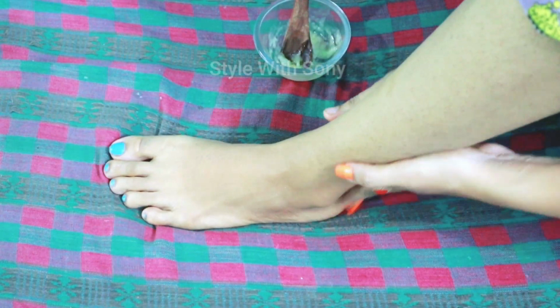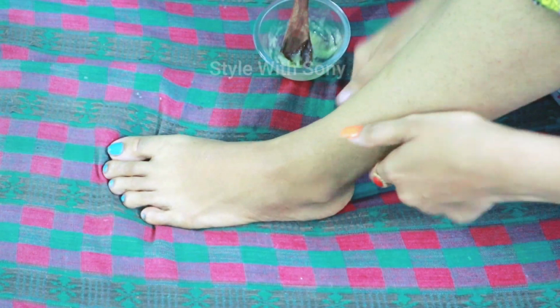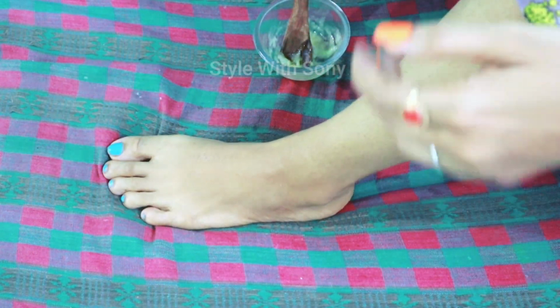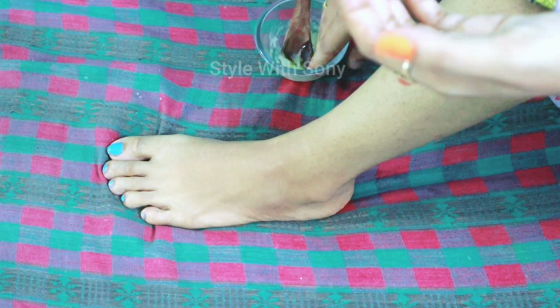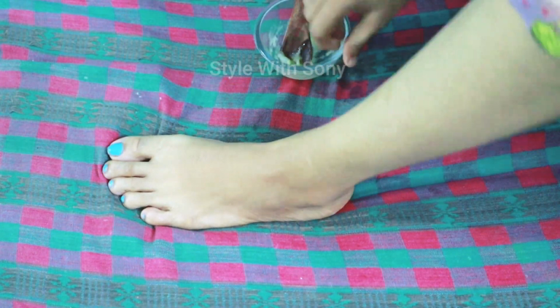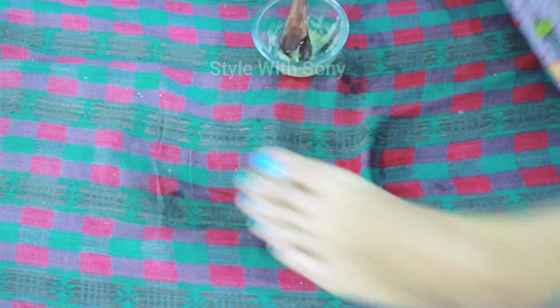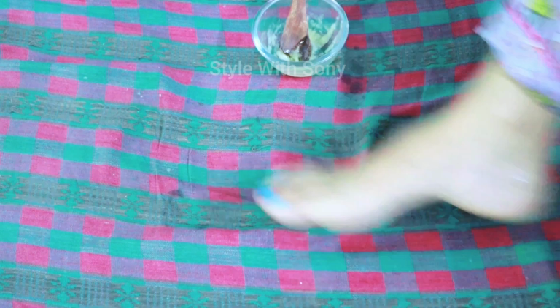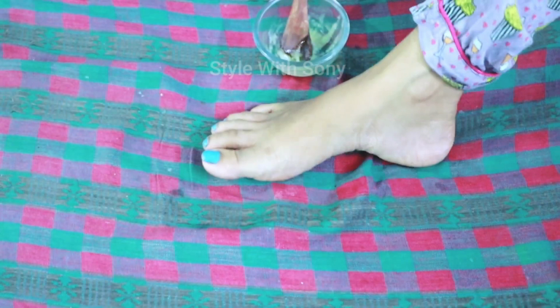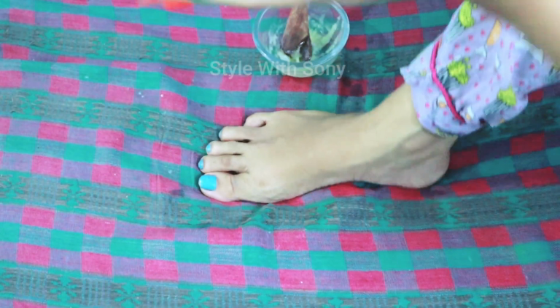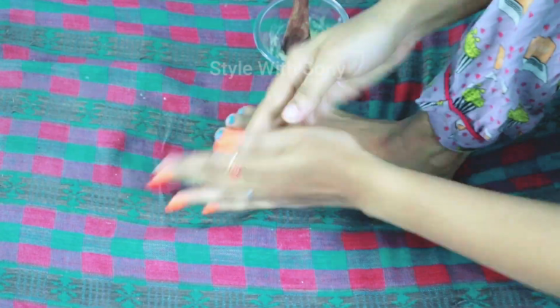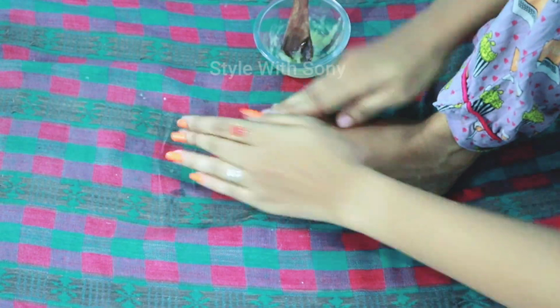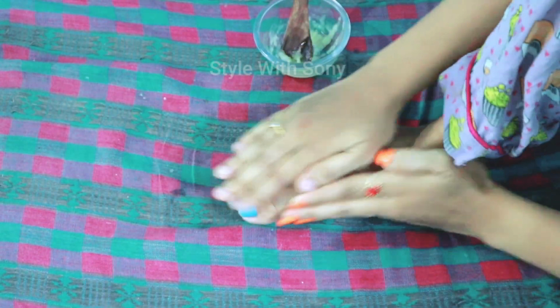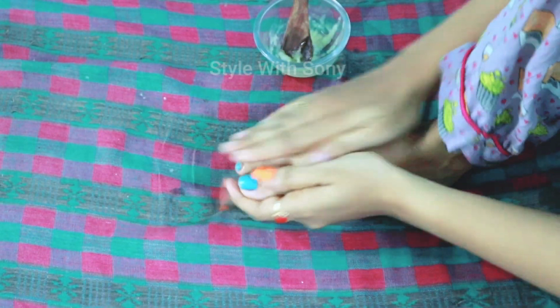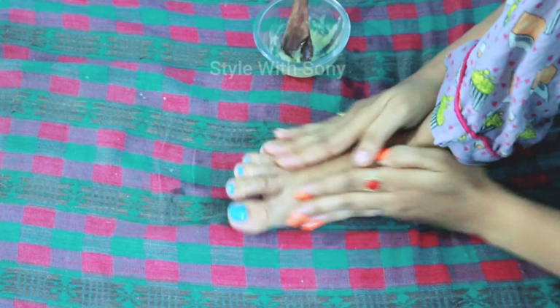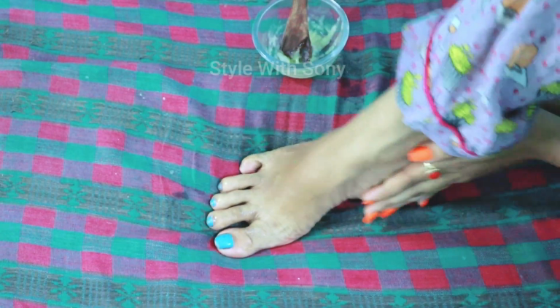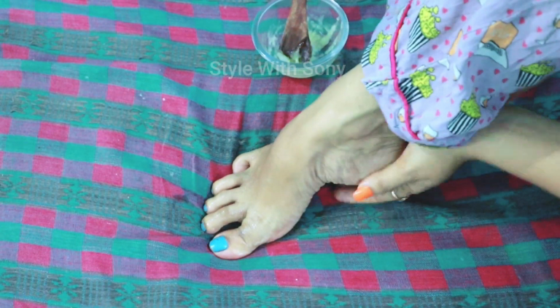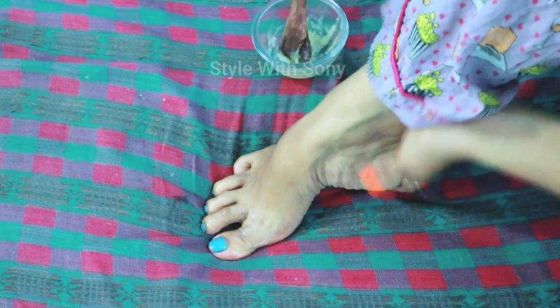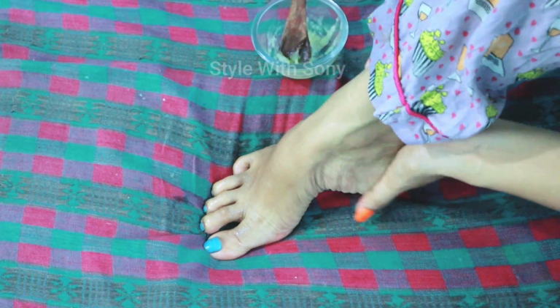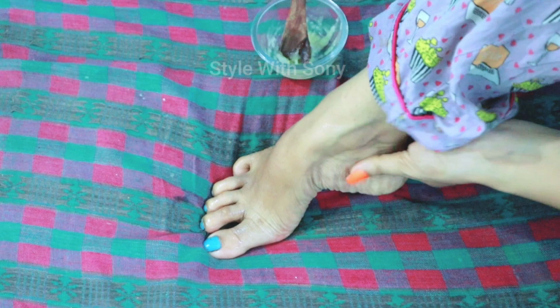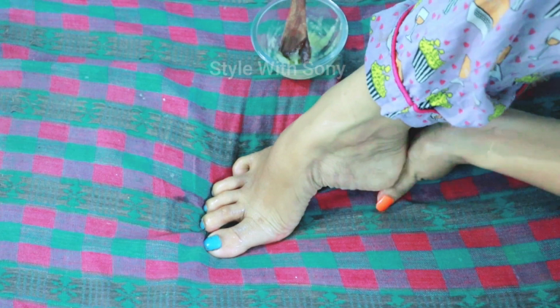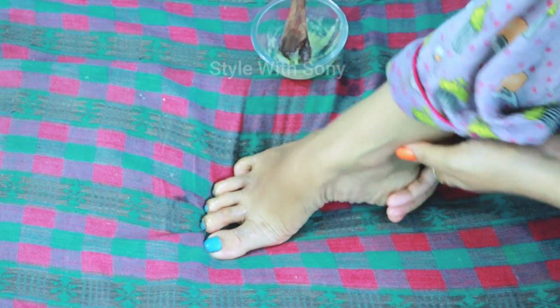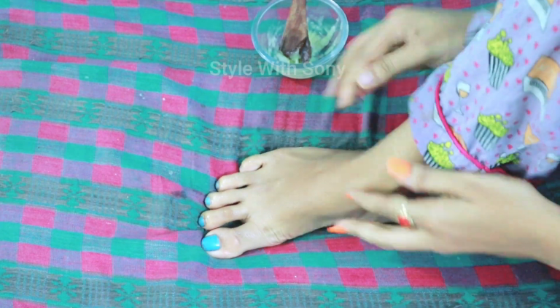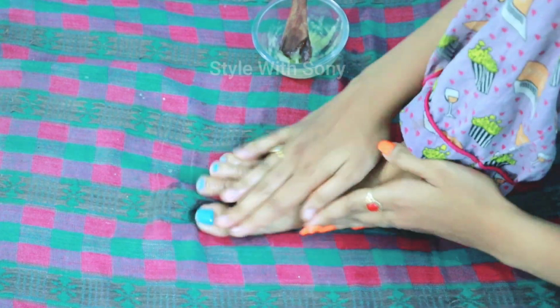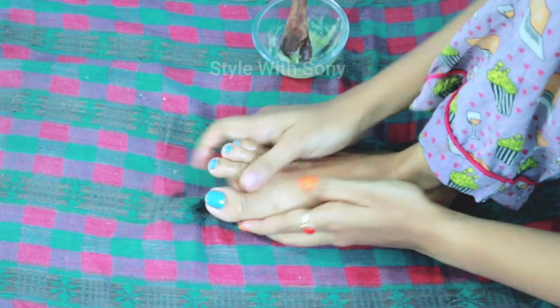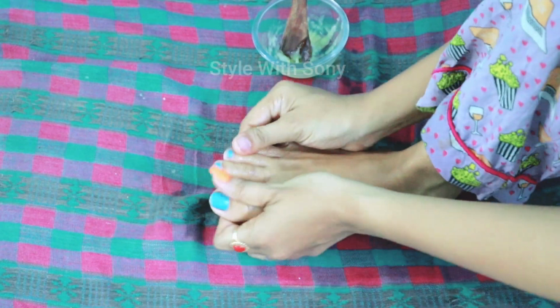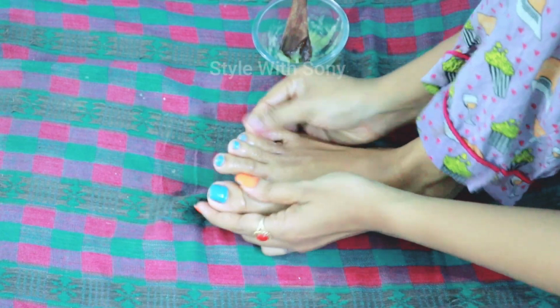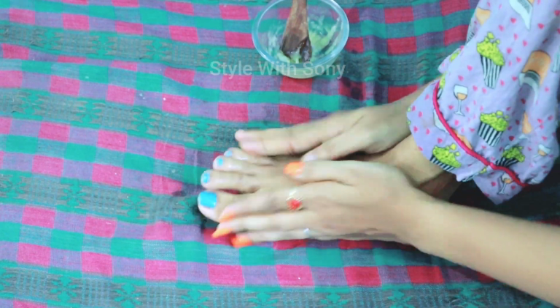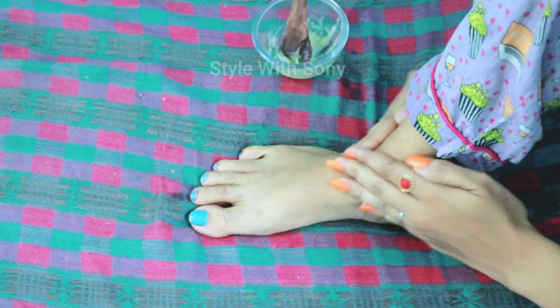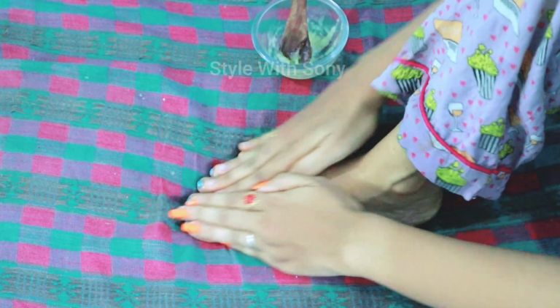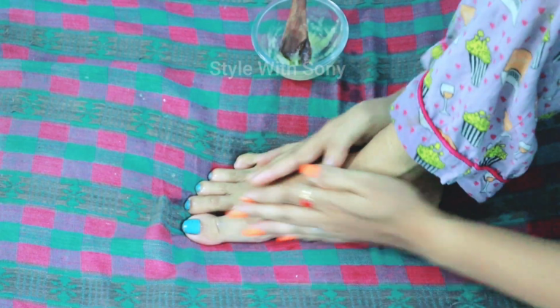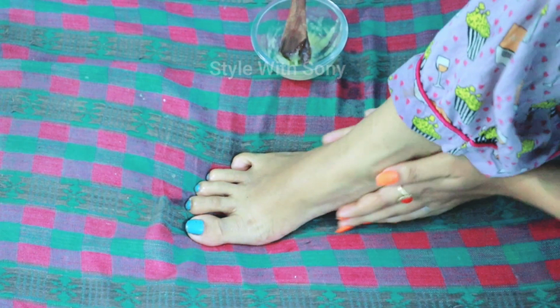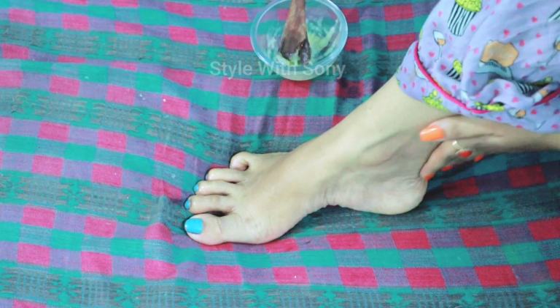We can do a DIY skin cream. We can do the ingredients — it is very simple. This is how dry the skin is.